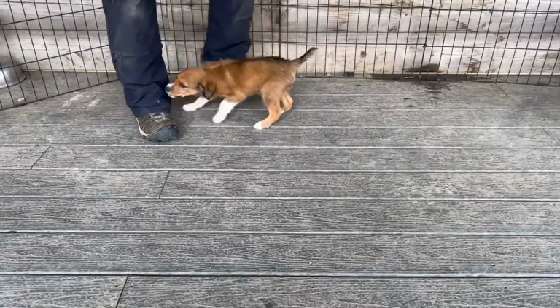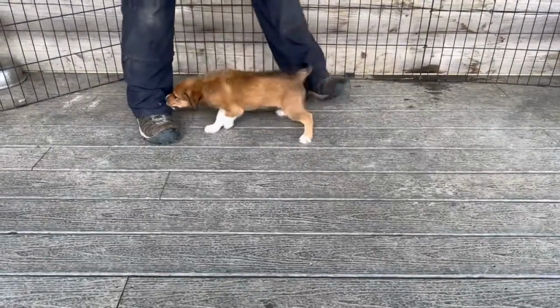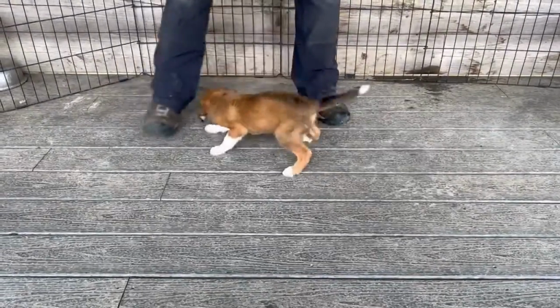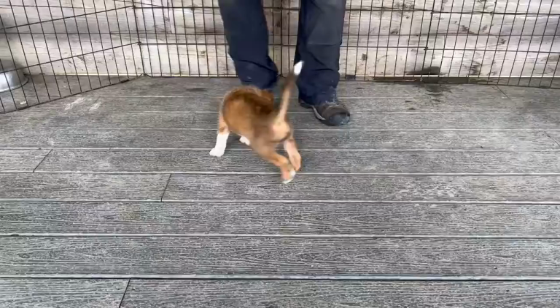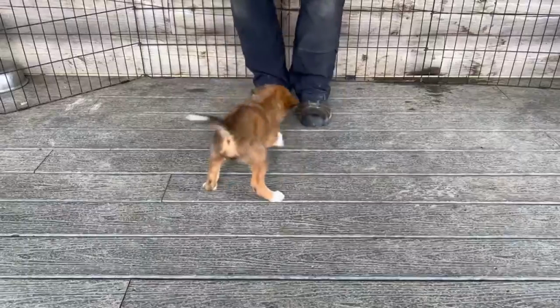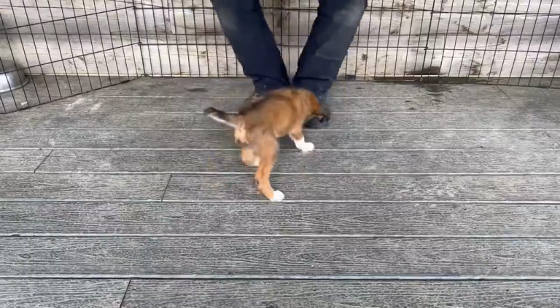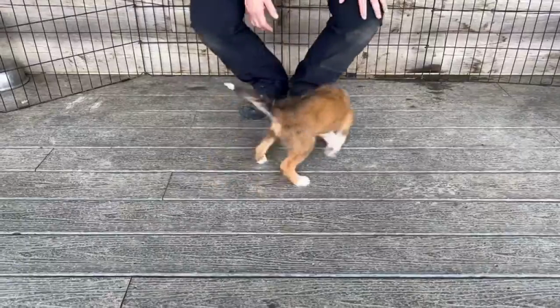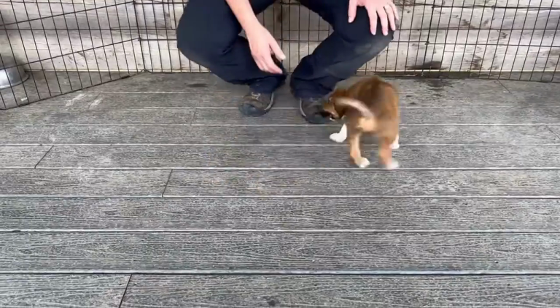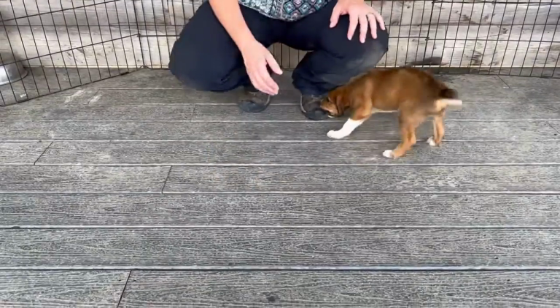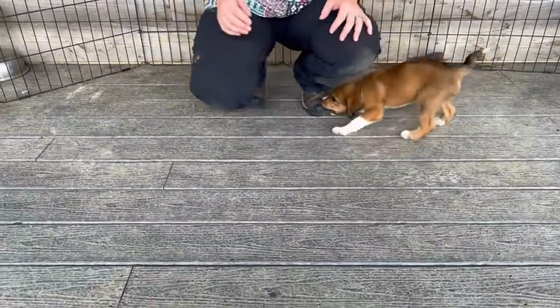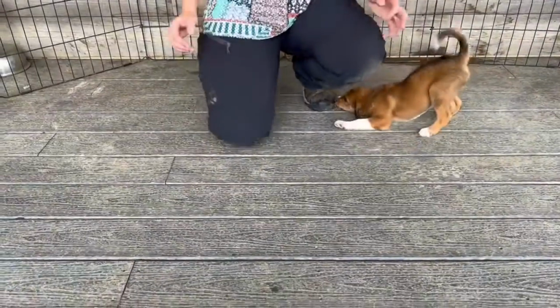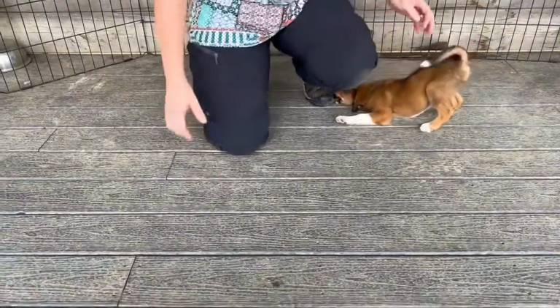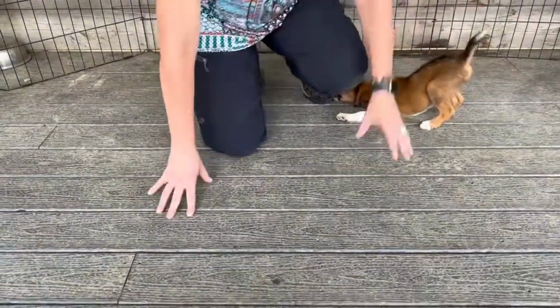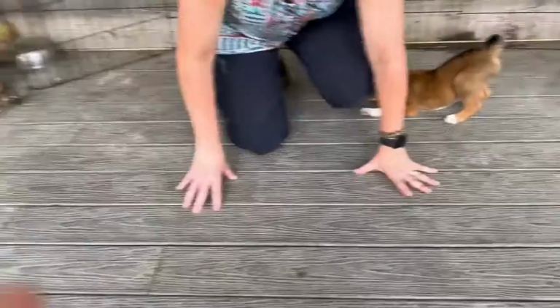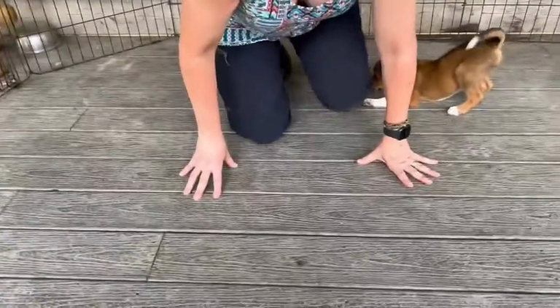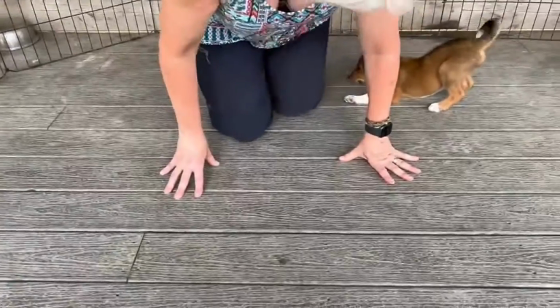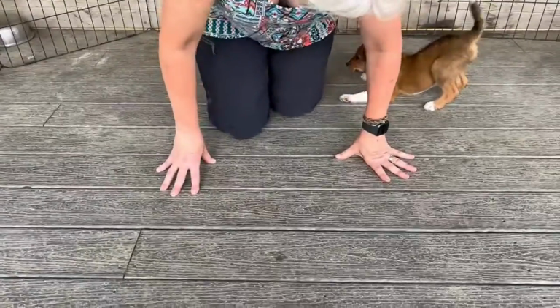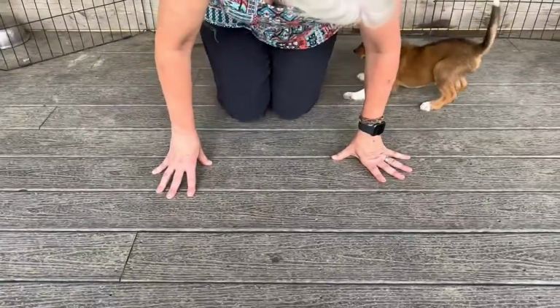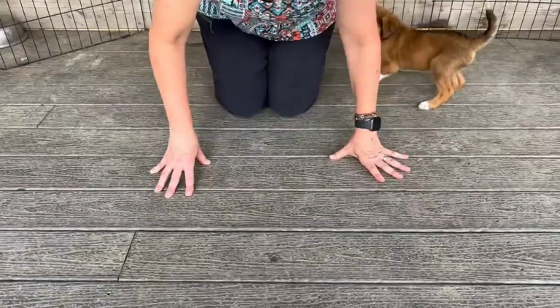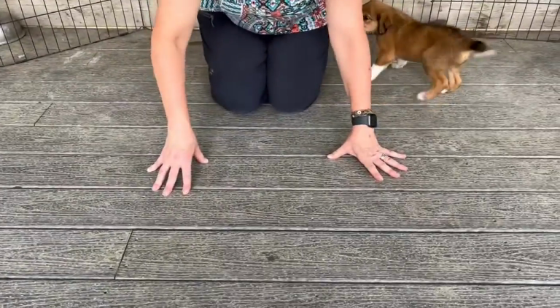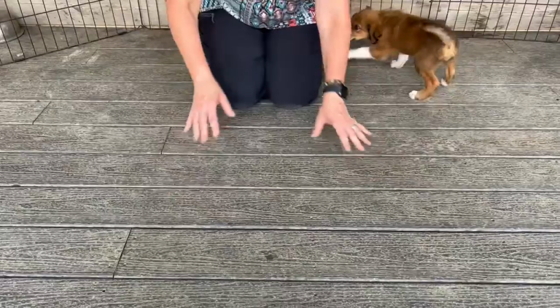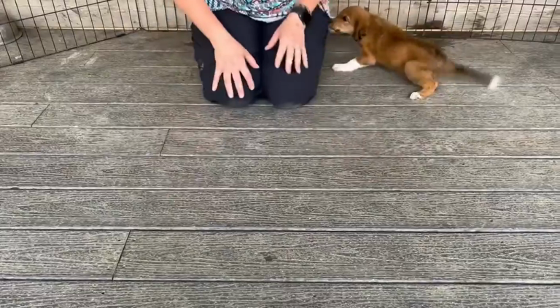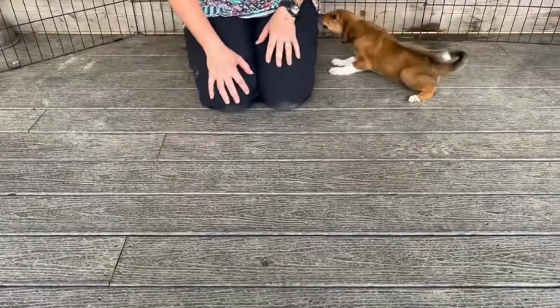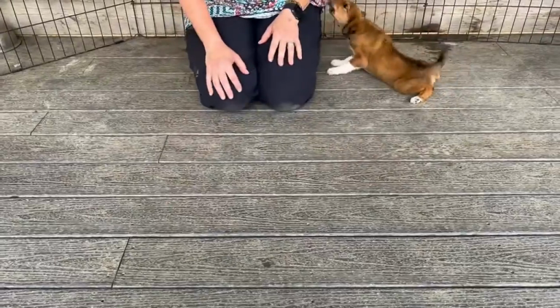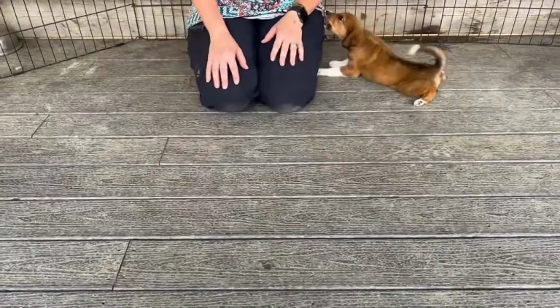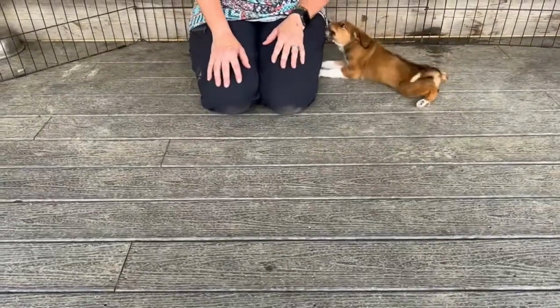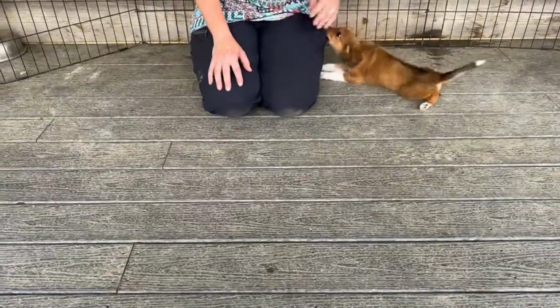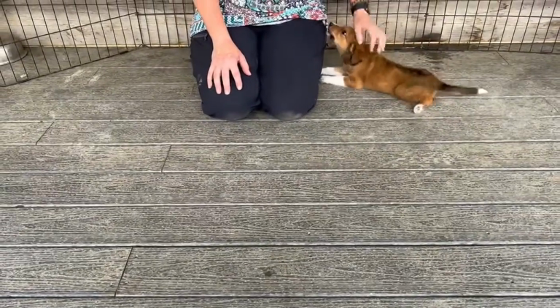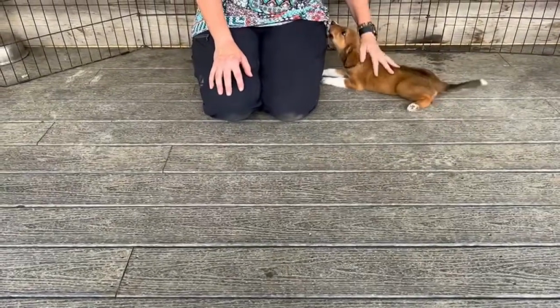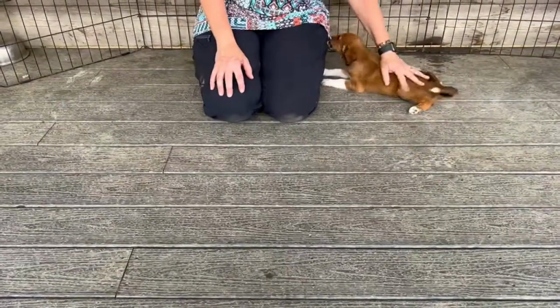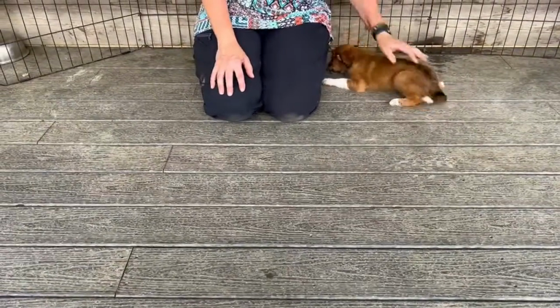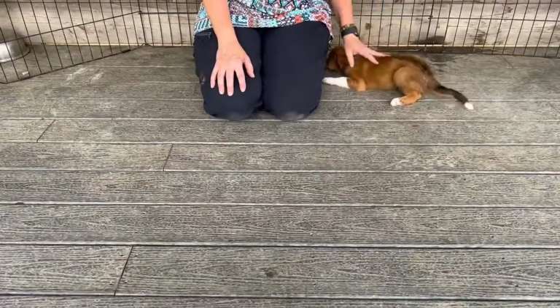First thing we're going to do — can you come see me? You are a good puppy. You sweet thing.